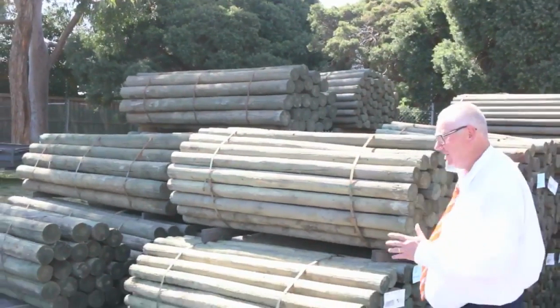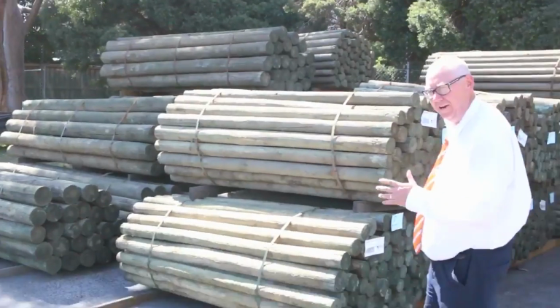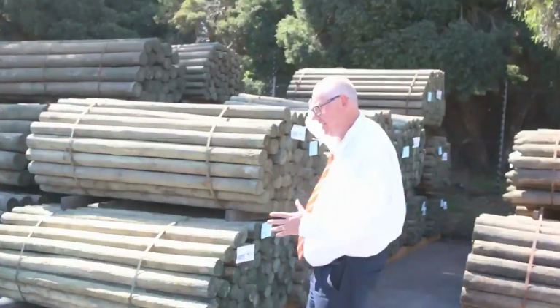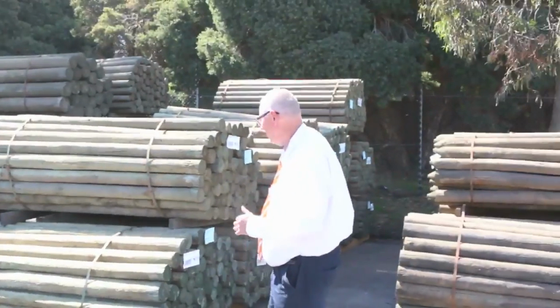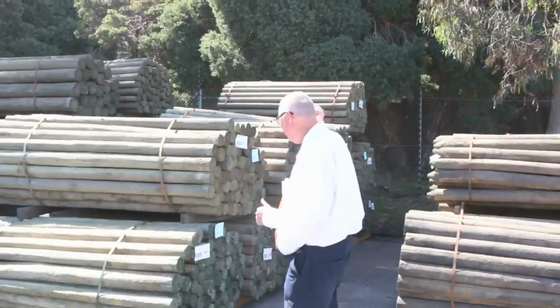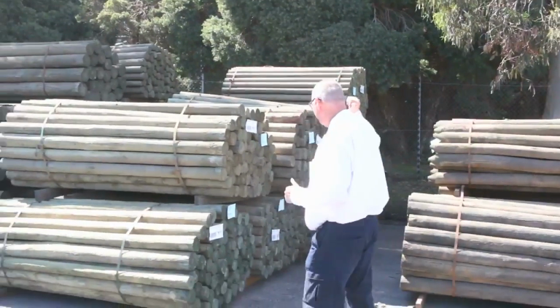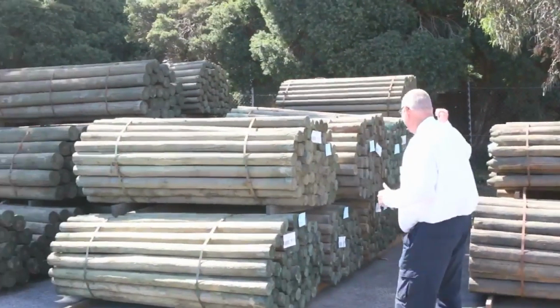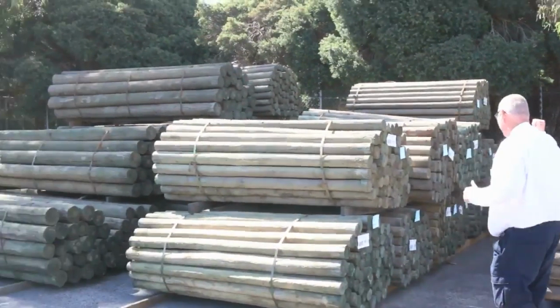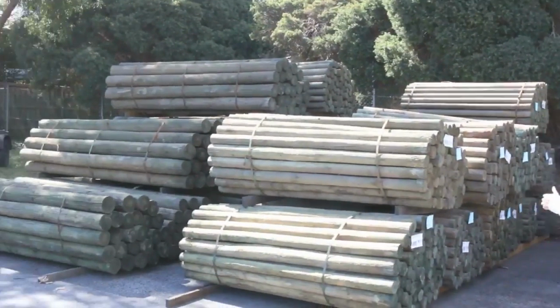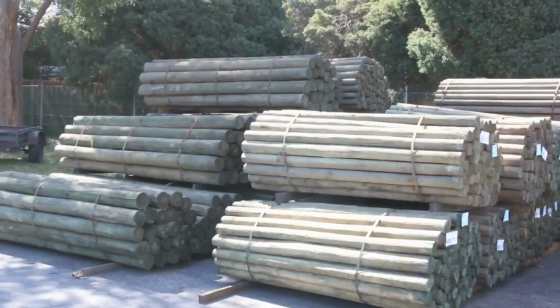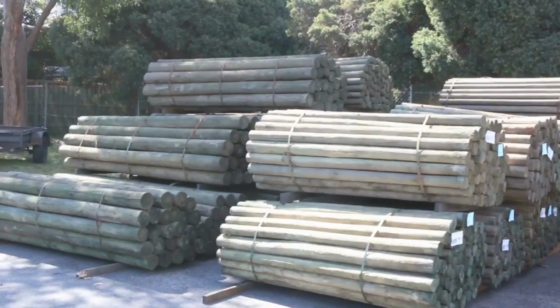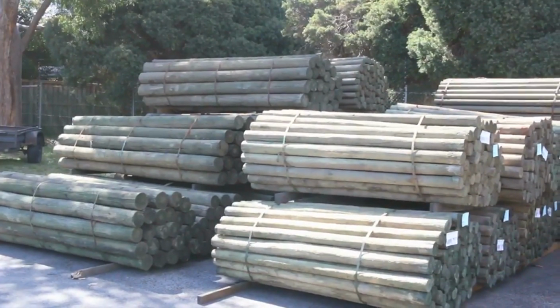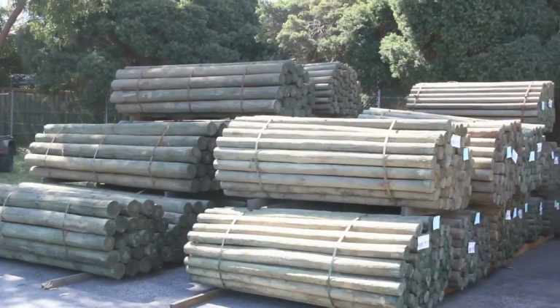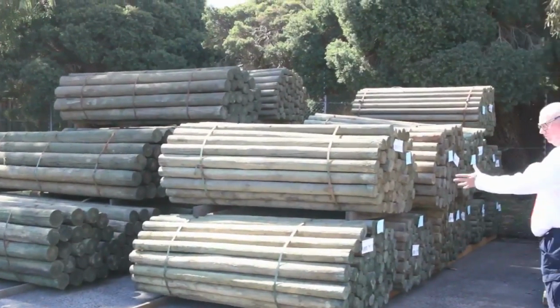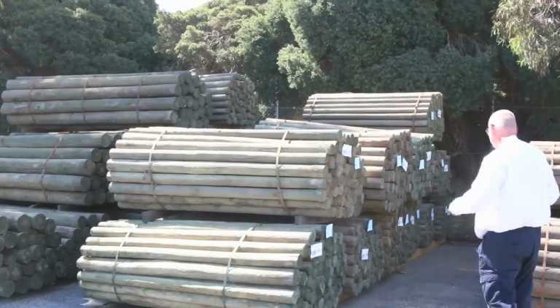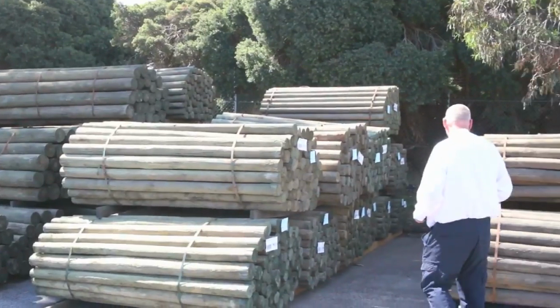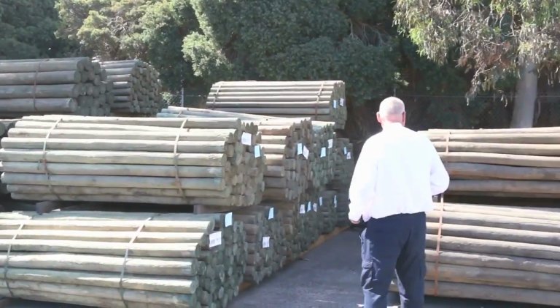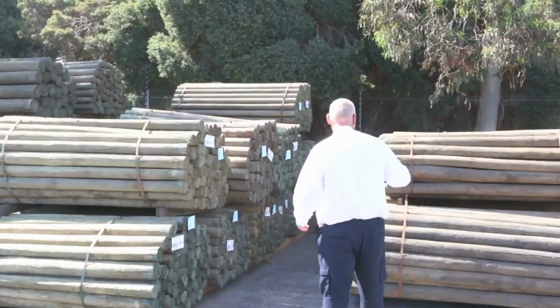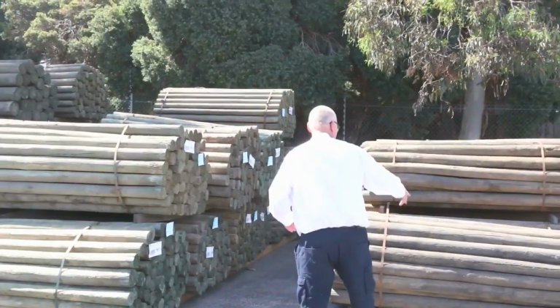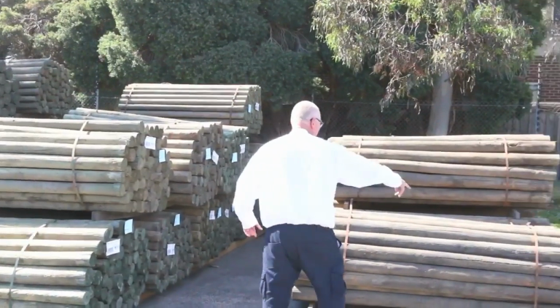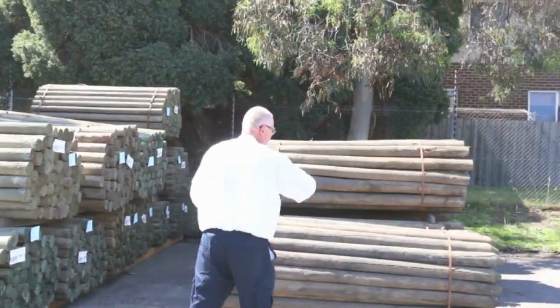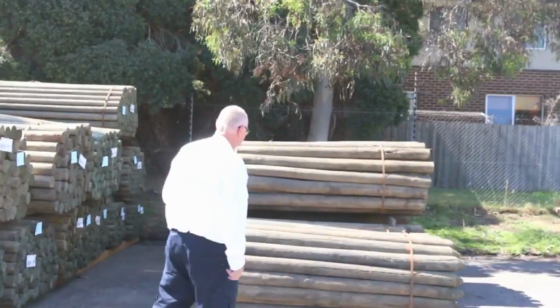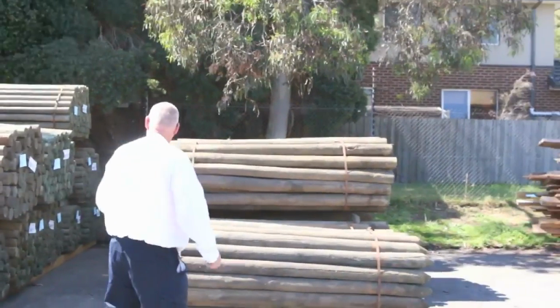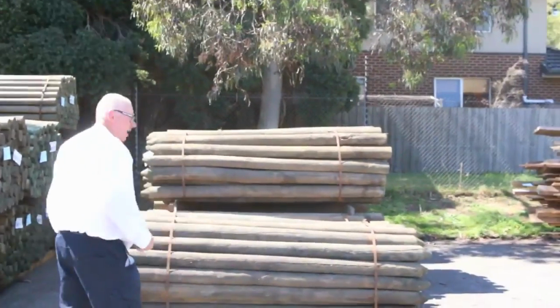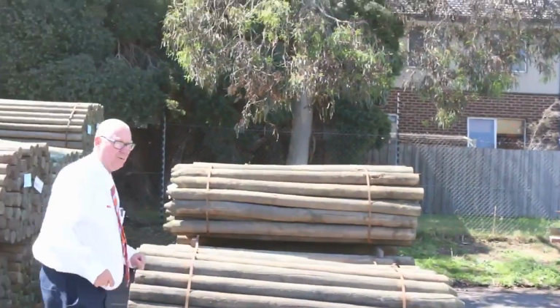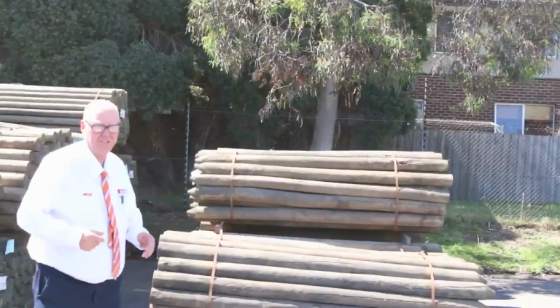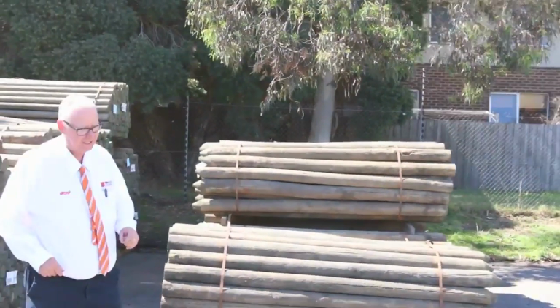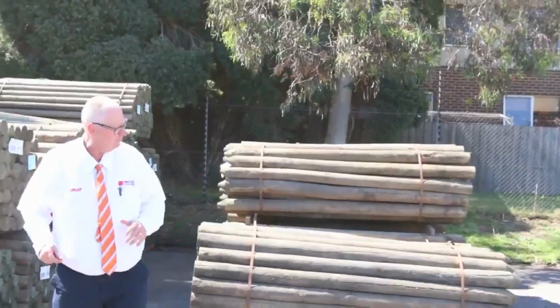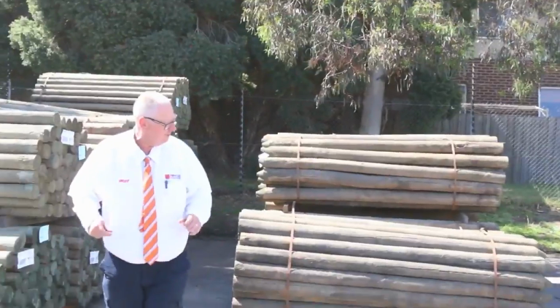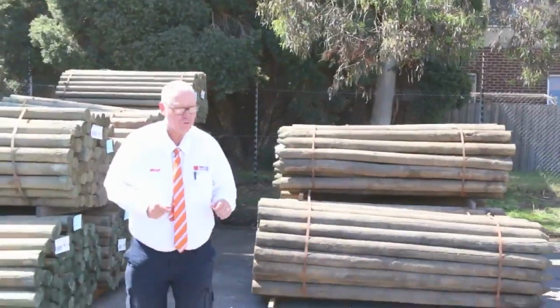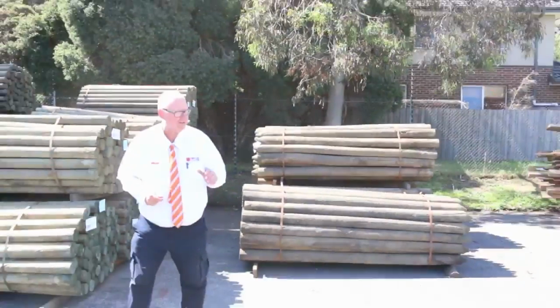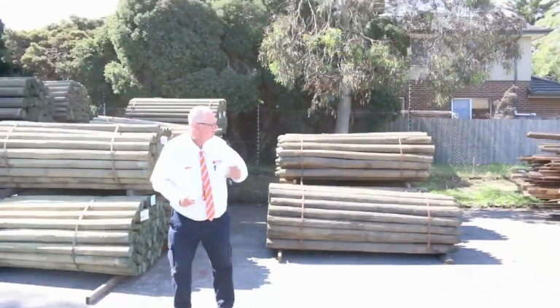As you can see we've had a fantastic load of poles delivered here. We've got quite a few different sizes and some beautiful big poles. We've got some pointed ones here as well, so they'll go really well — just to be cleared tomorrow, so you'll do a good bargain on those.